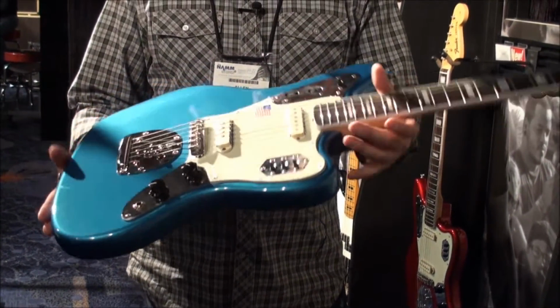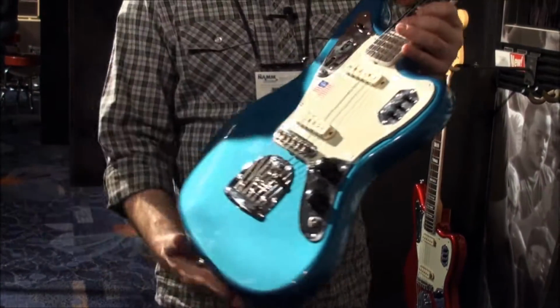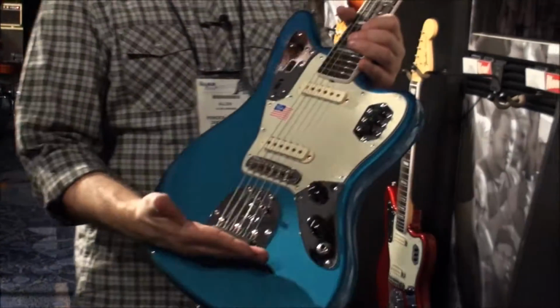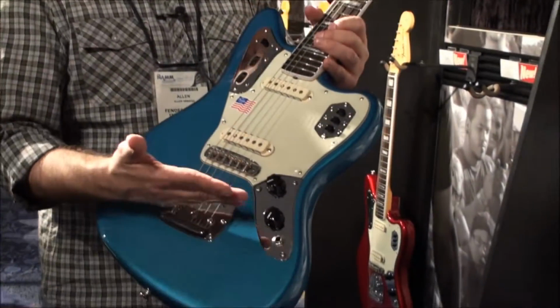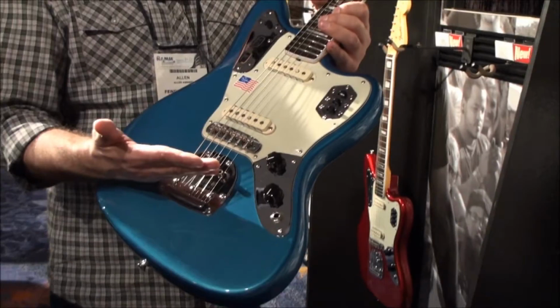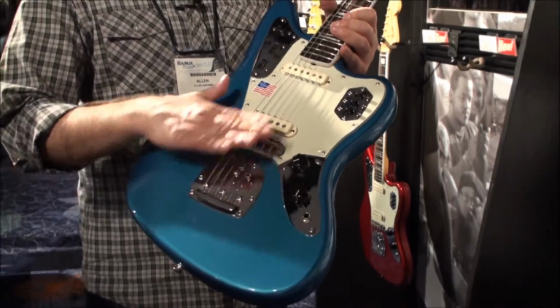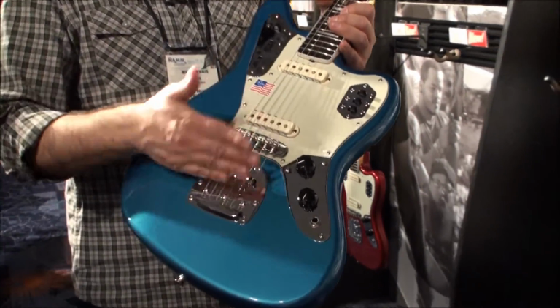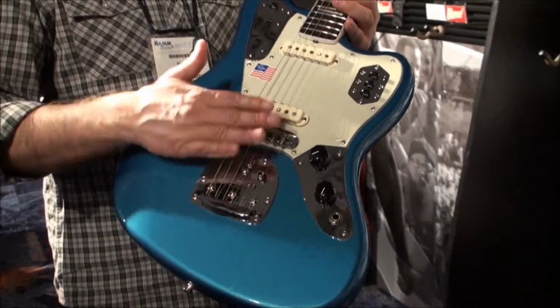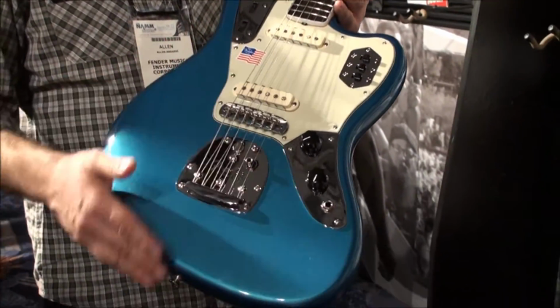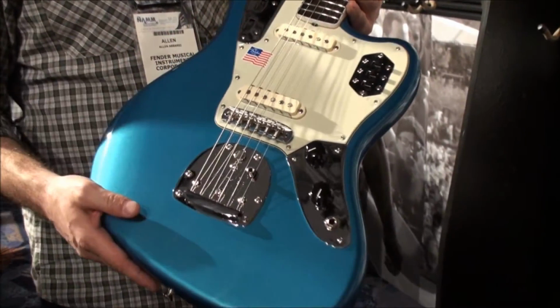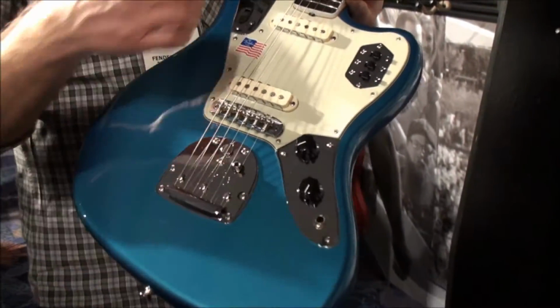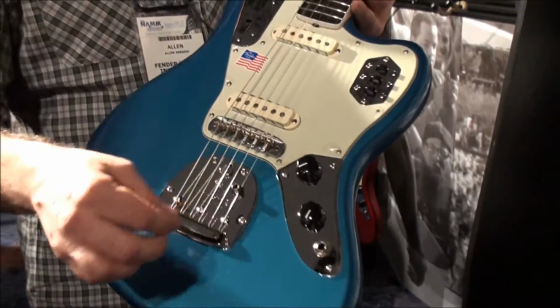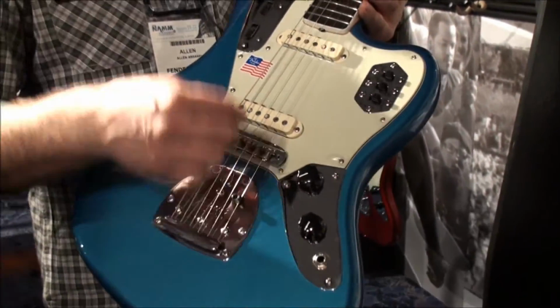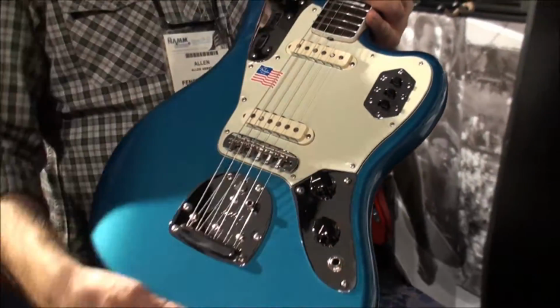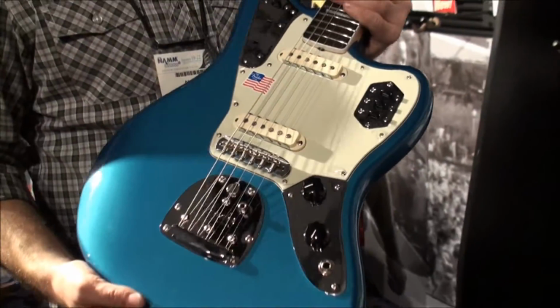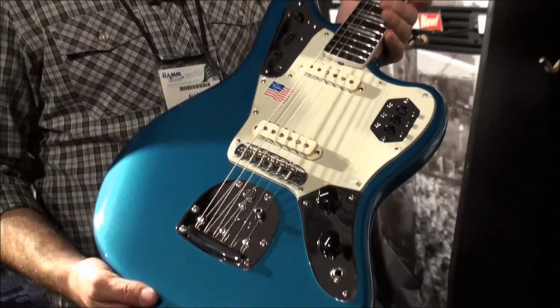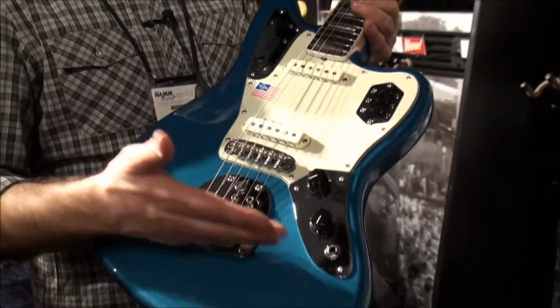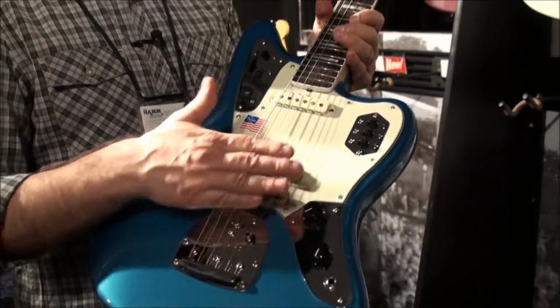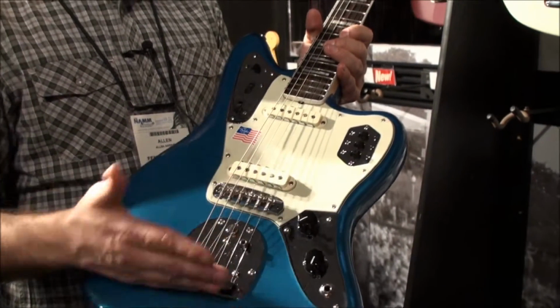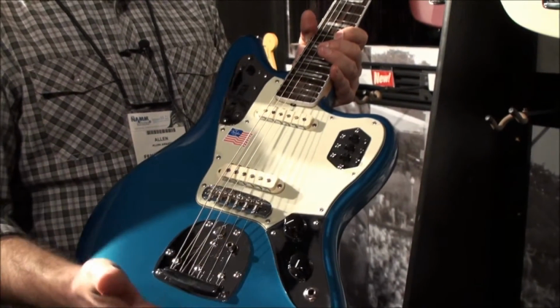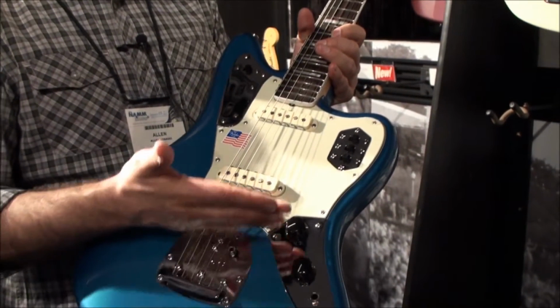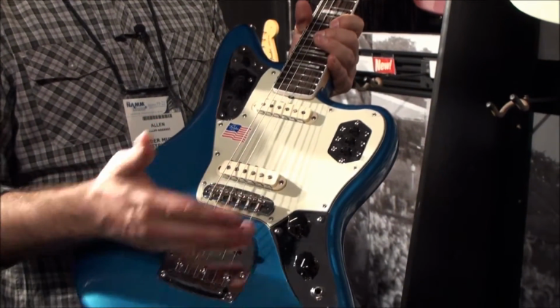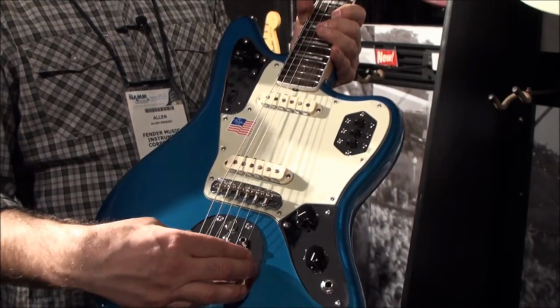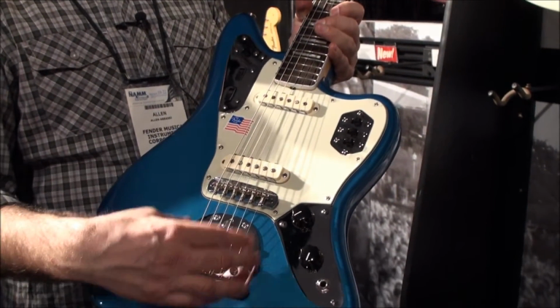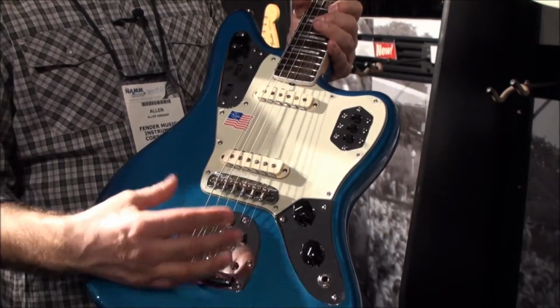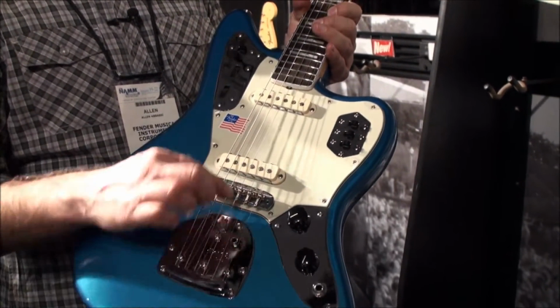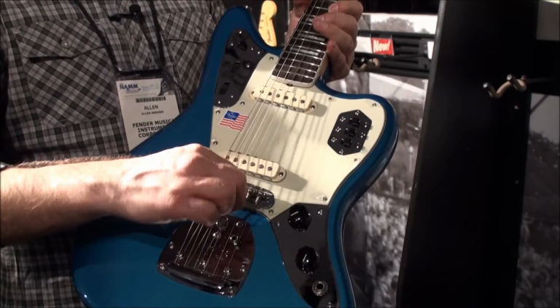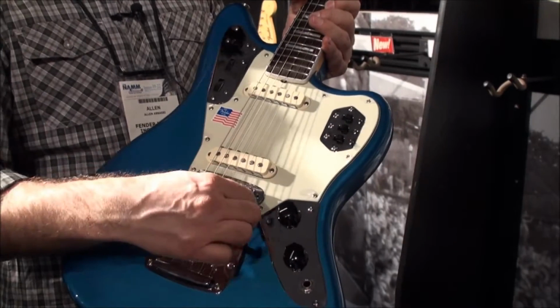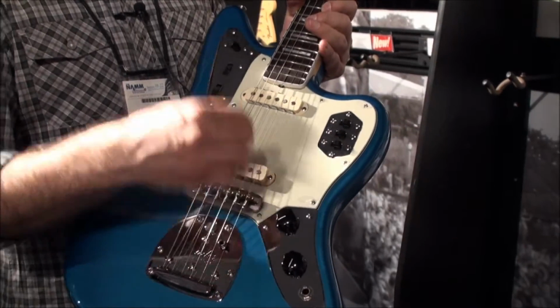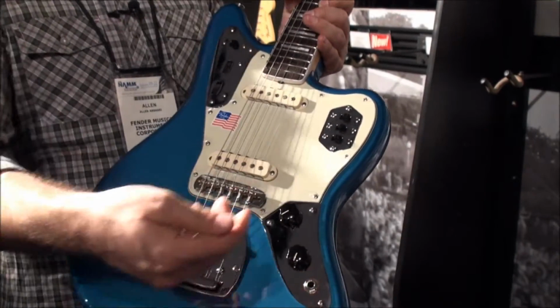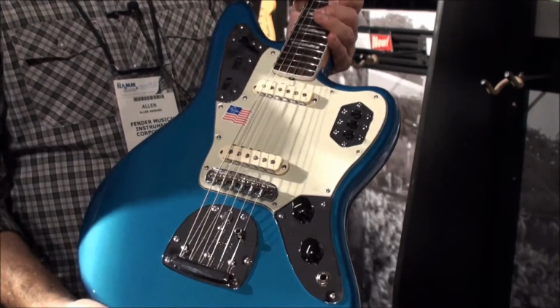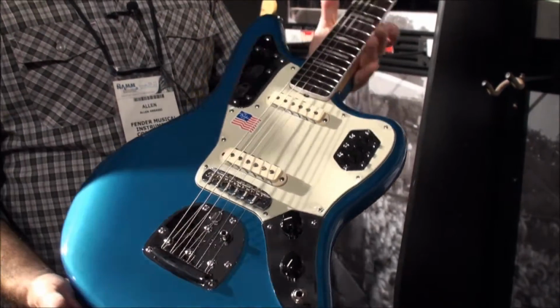We also moved the trem plate closer to the bridge, so it's got better break angle. A lot of times when you play a Jag, the strings want to pop out of the saddles. By reducing the distance between the bridge plate and the actual bridge, you get more tension there and it won't pop out as often.